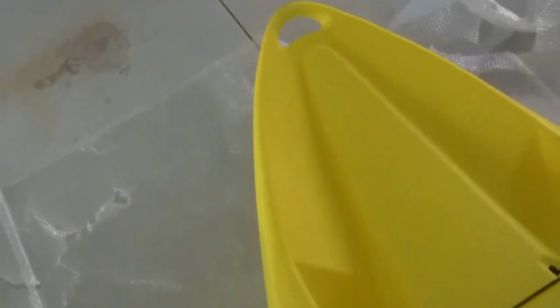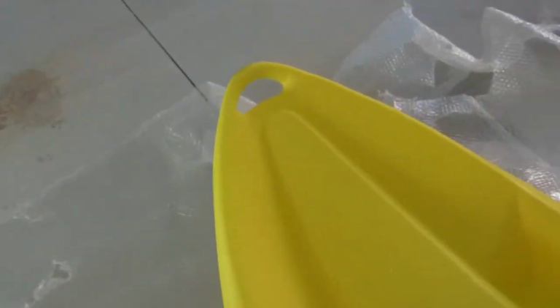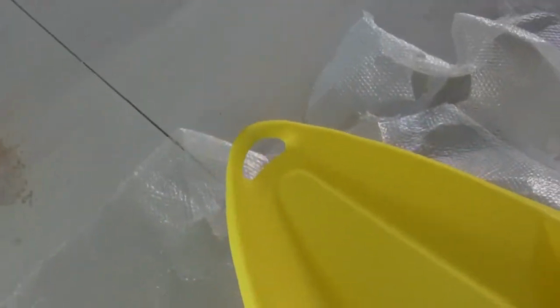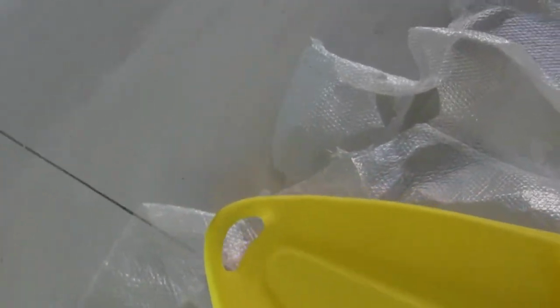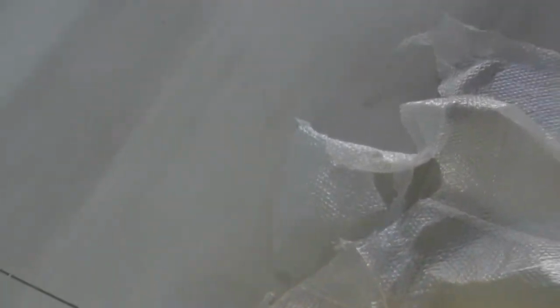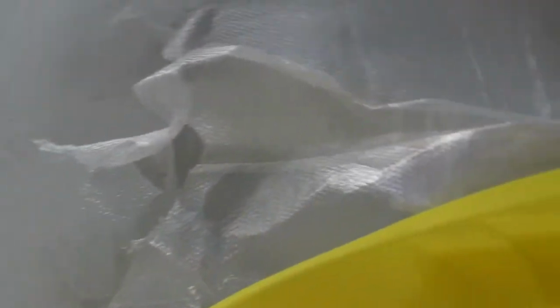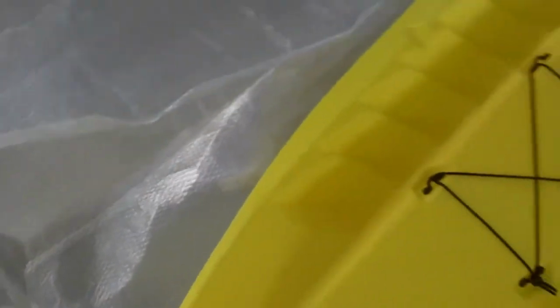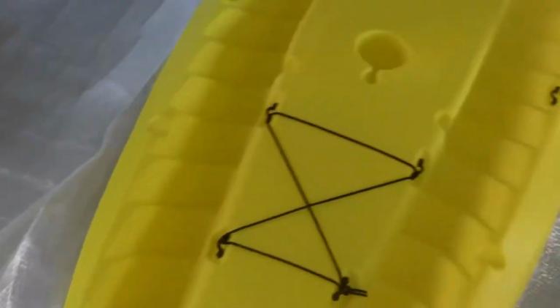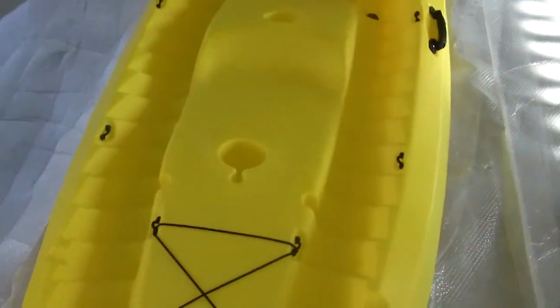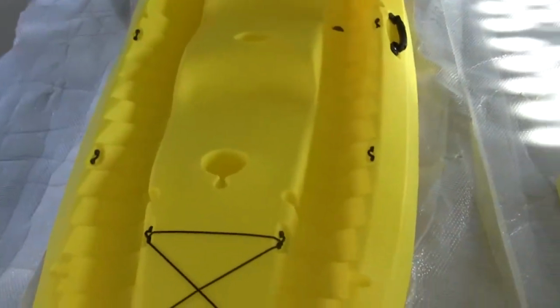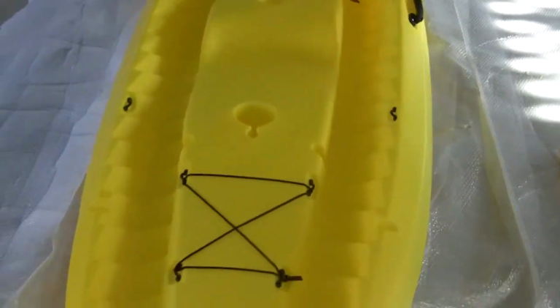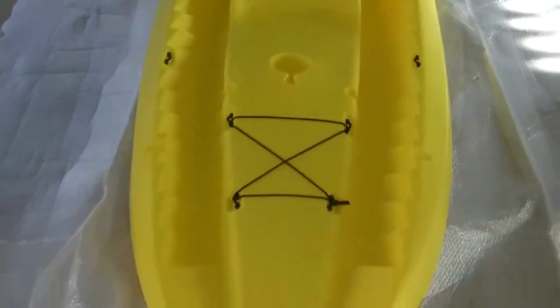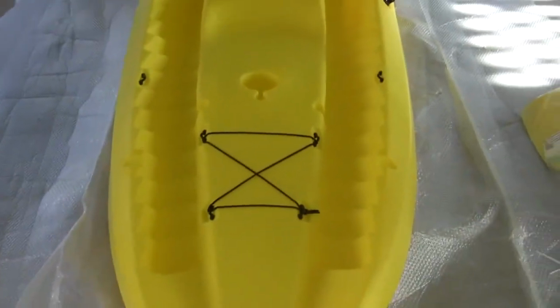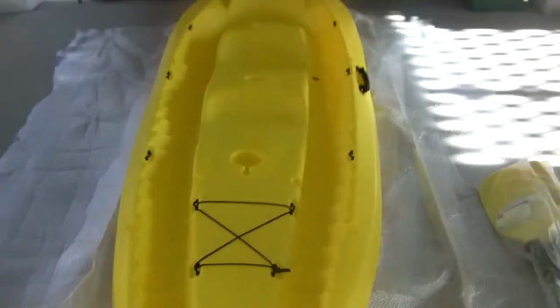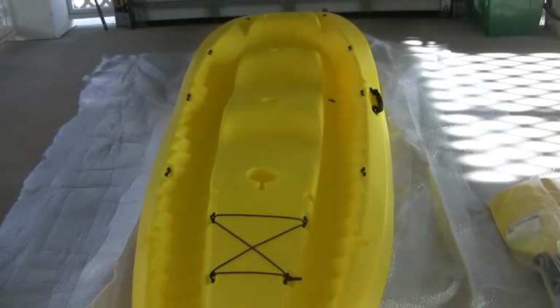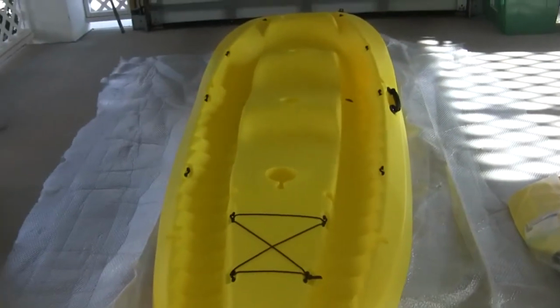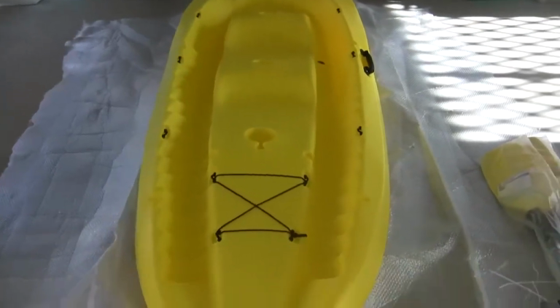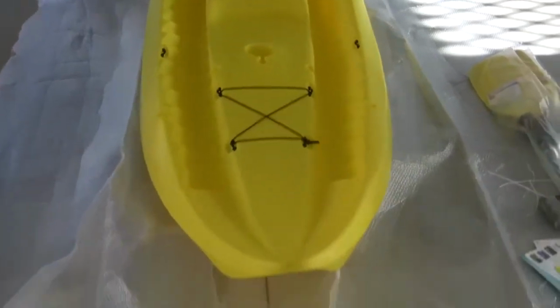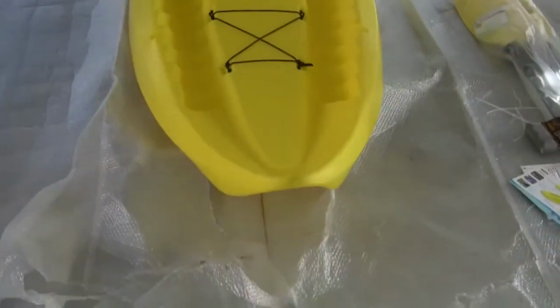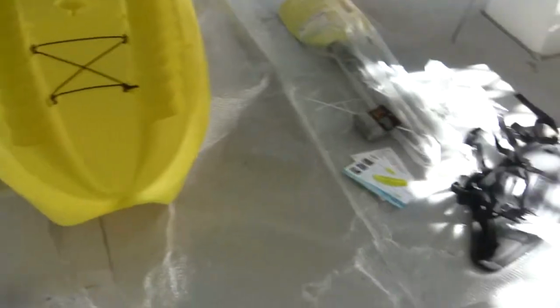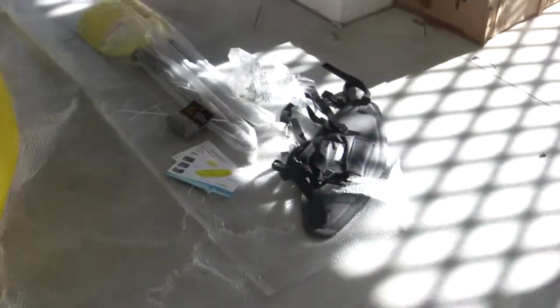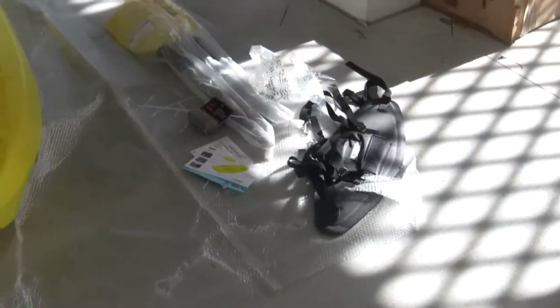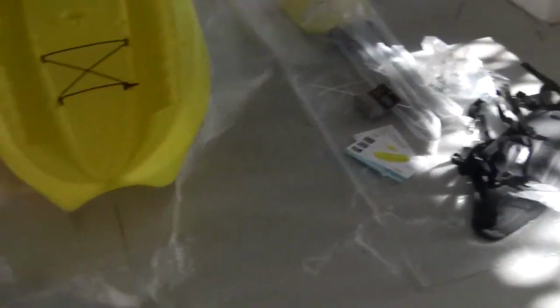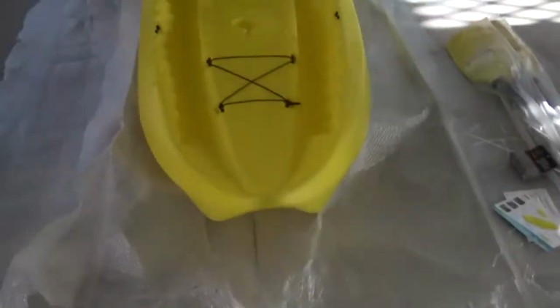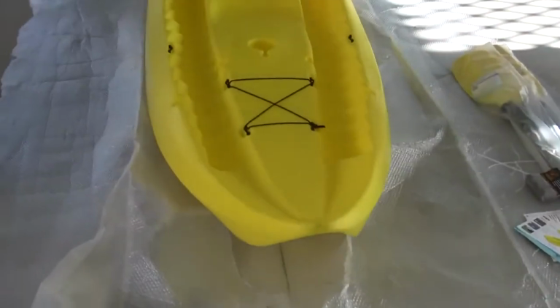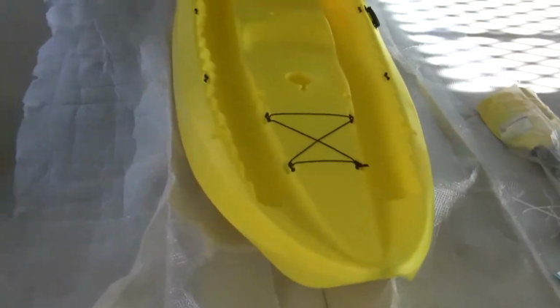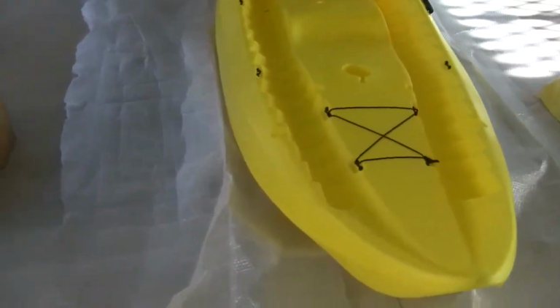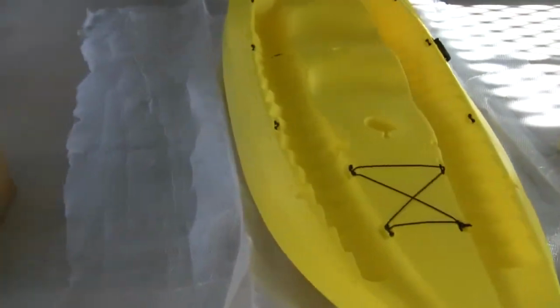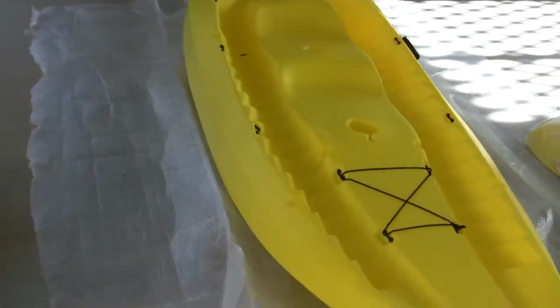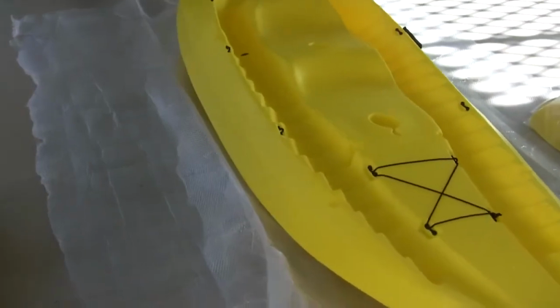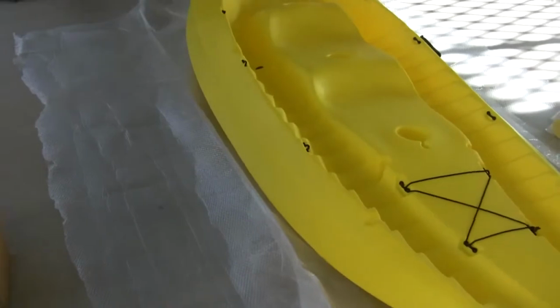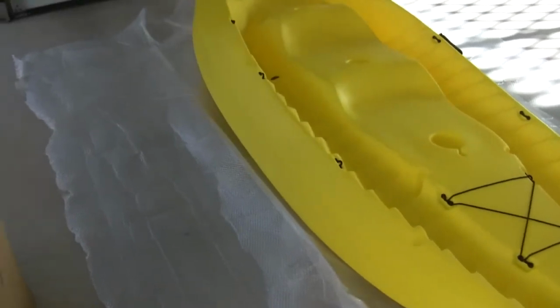Little carry handle on the front. Pretty nice kayak overall — looks pretty solid. I'm not disappointed with it. Just wish I'd got two backrests, because I know that makes a difference when you're out on the water. Those run about $35 to $50 on Amazon.